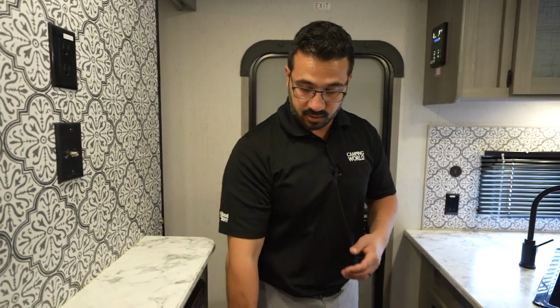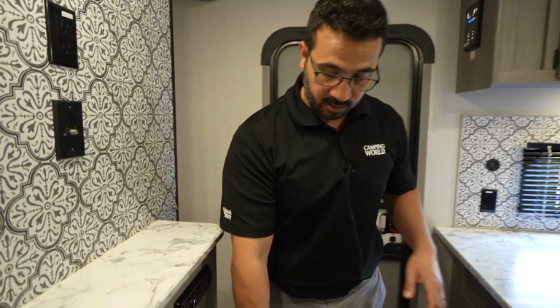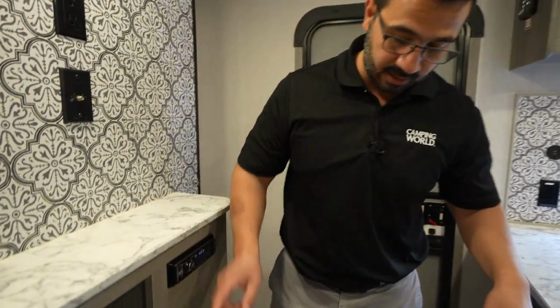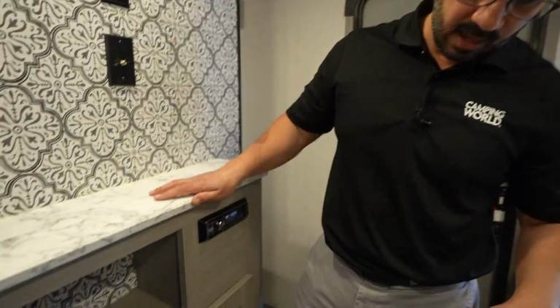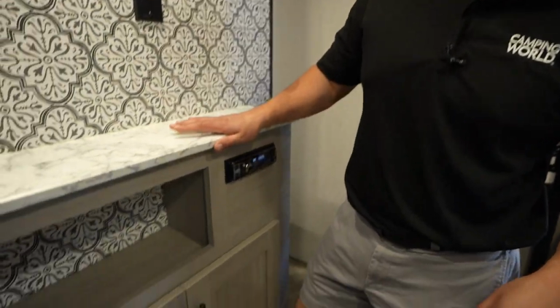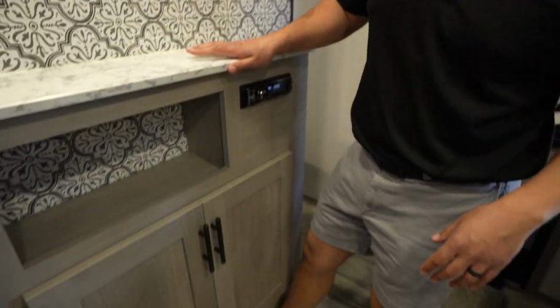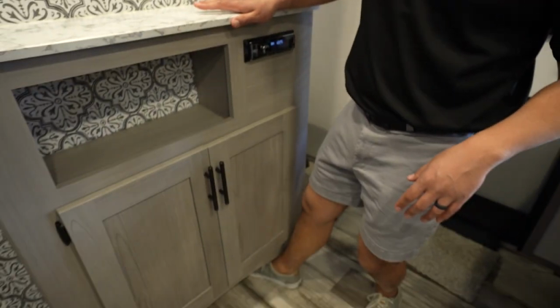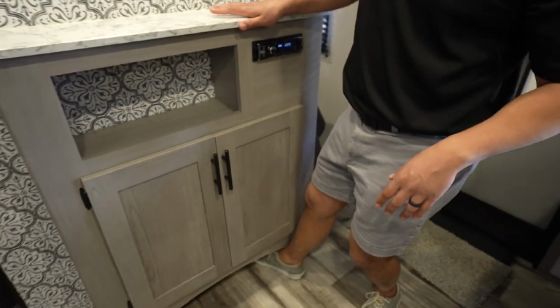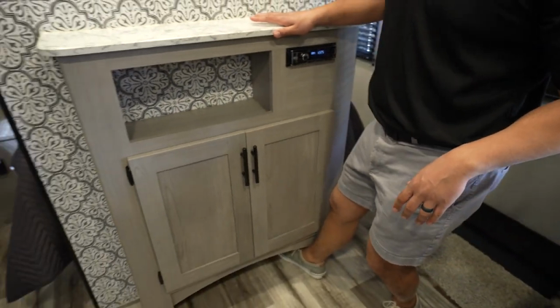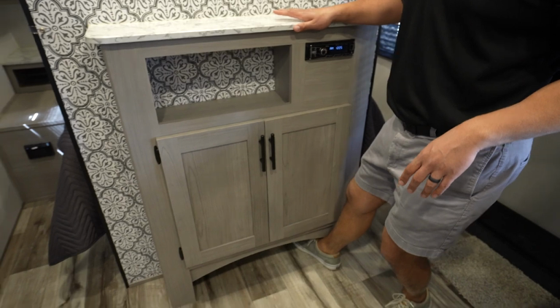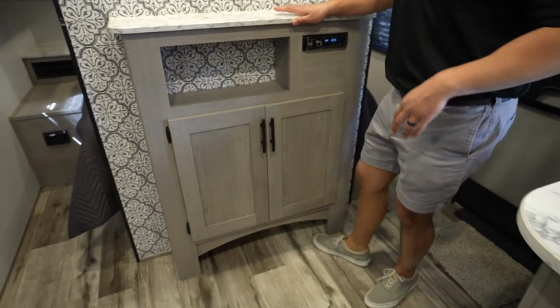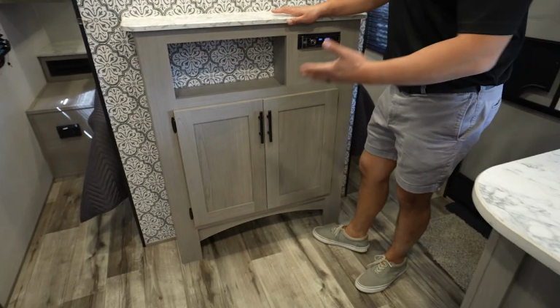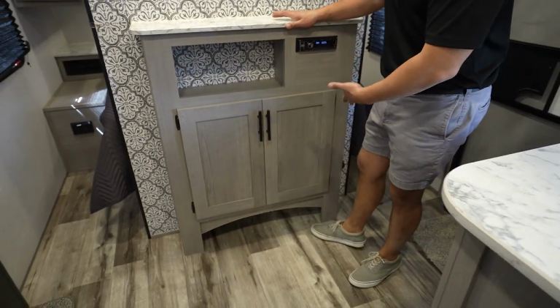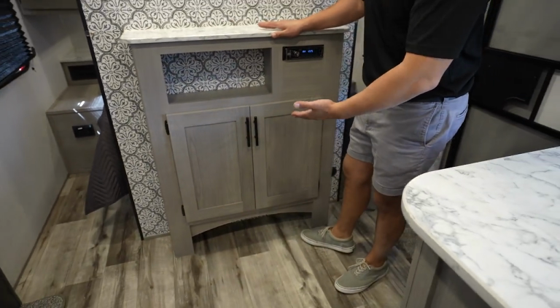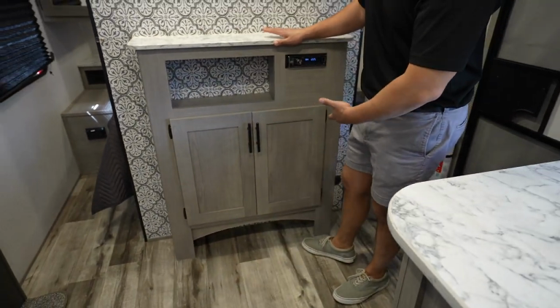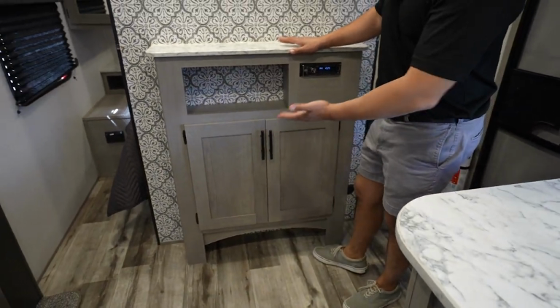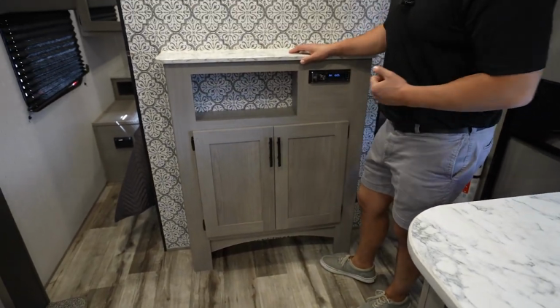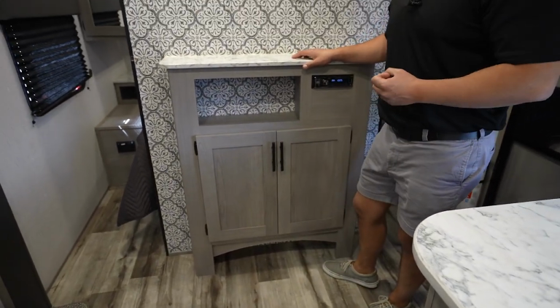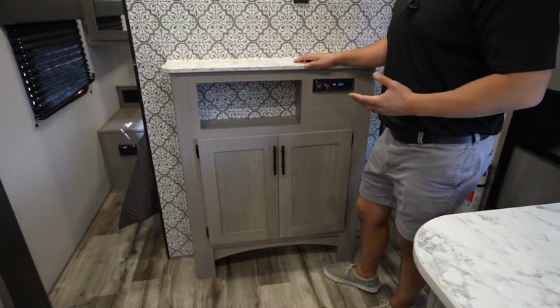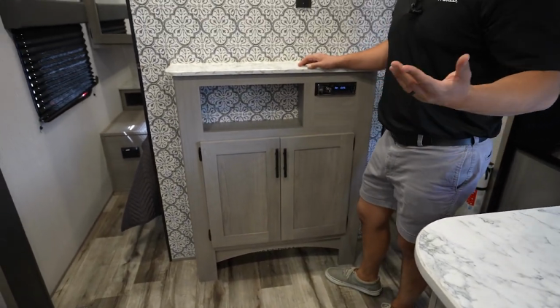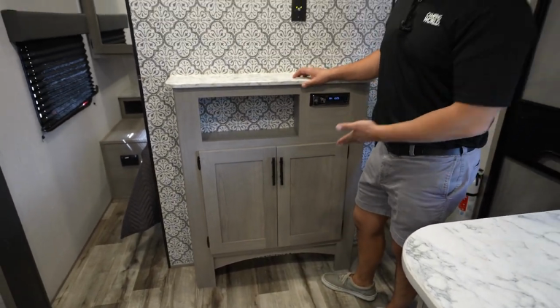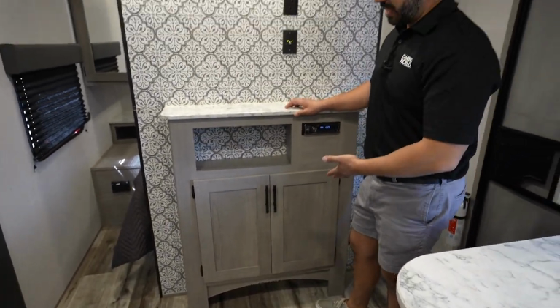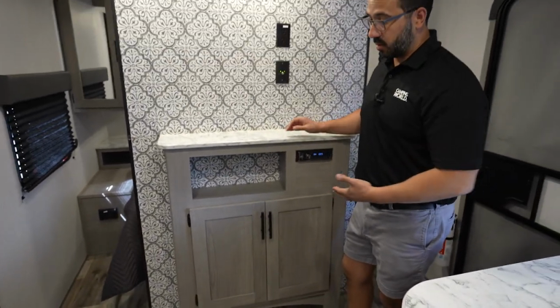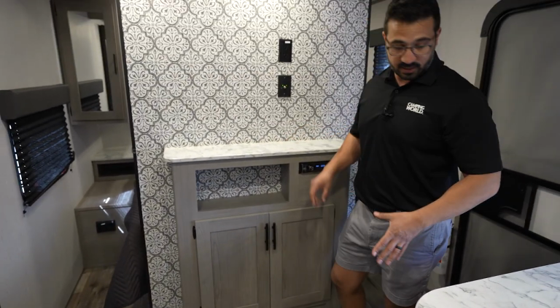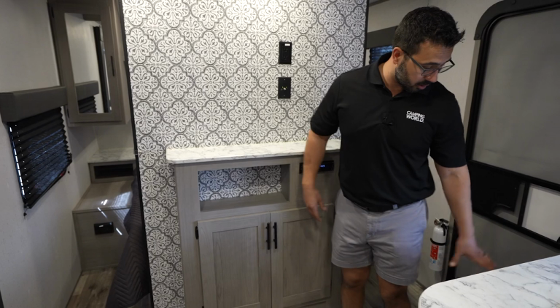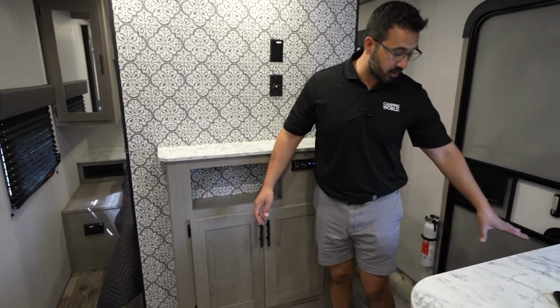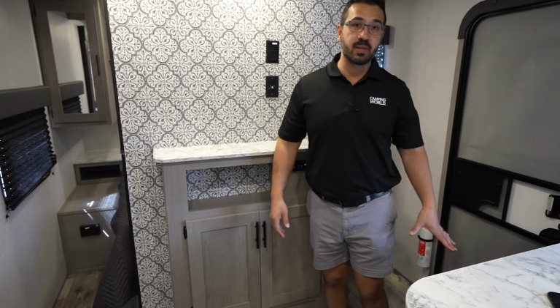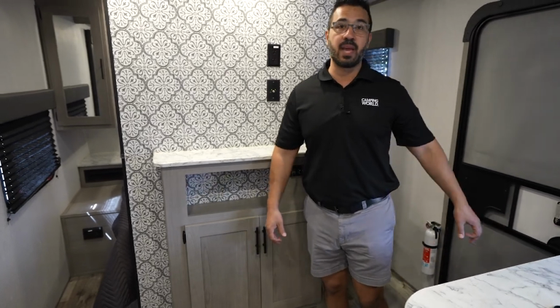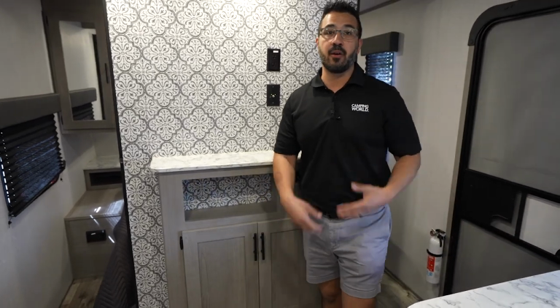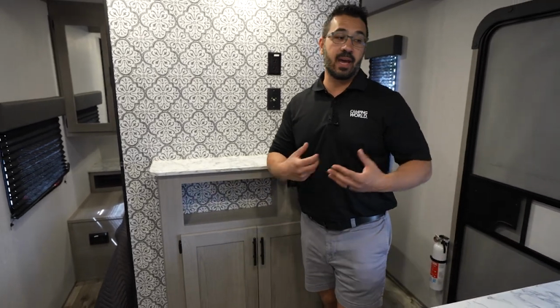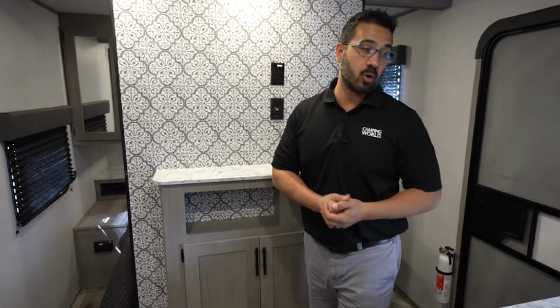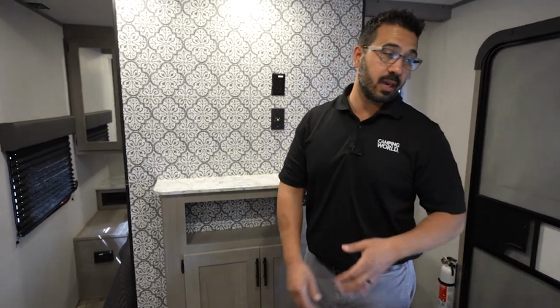Take a look at this — they have a cutout where you can store some shoes. Not a ton, but you can fit three or four pairs there. That's a big deal. That way it's not cluttering up this main area as you walk in.